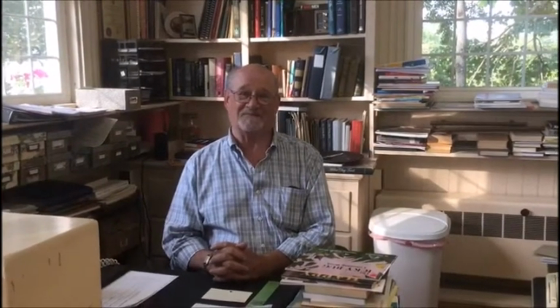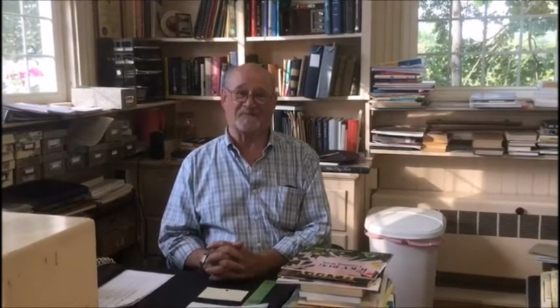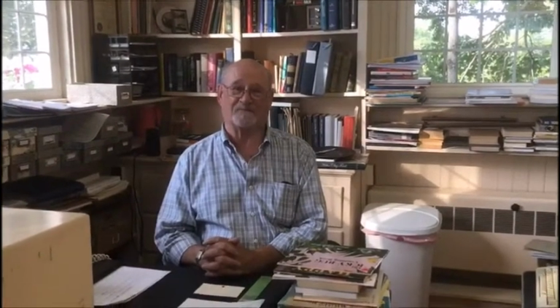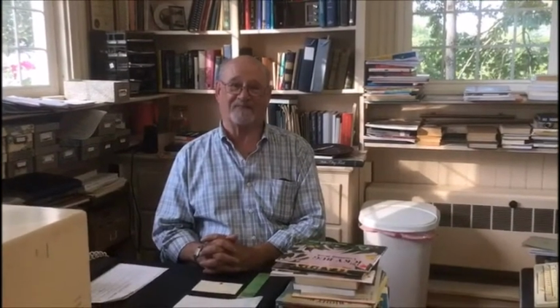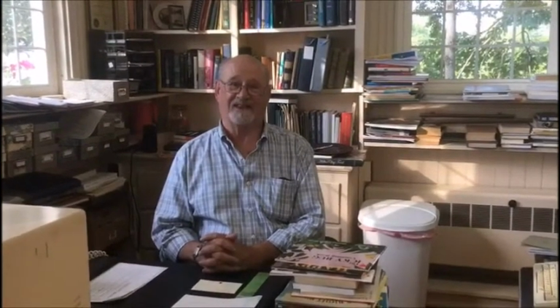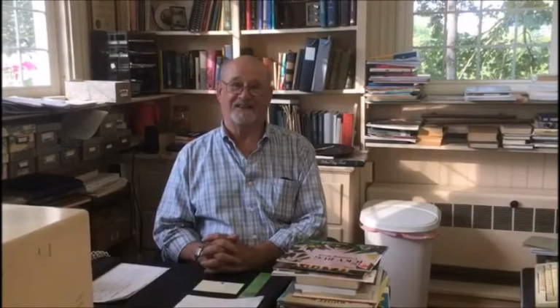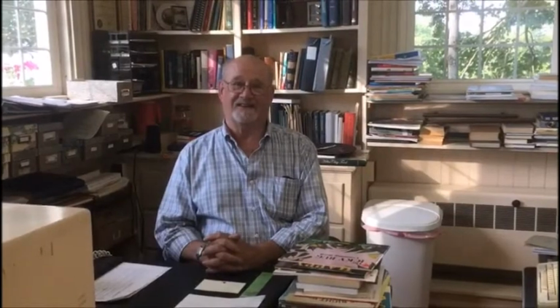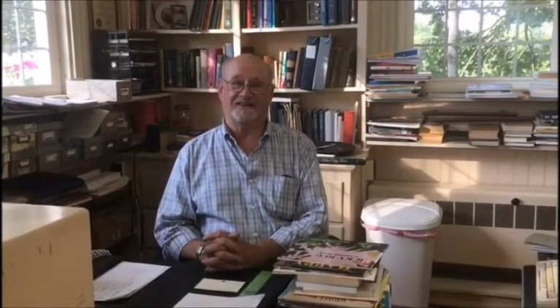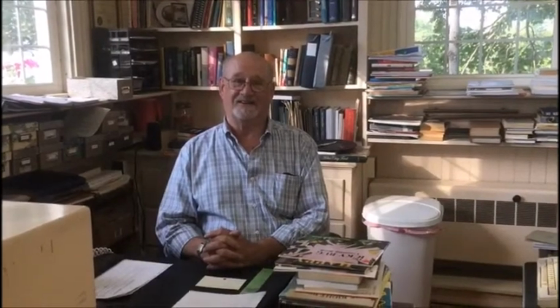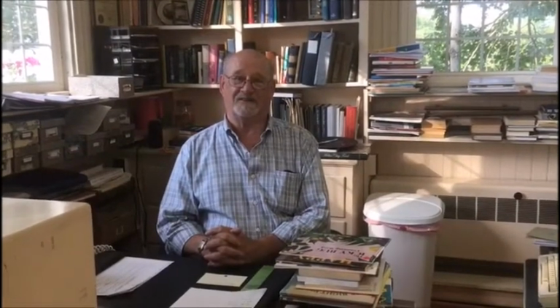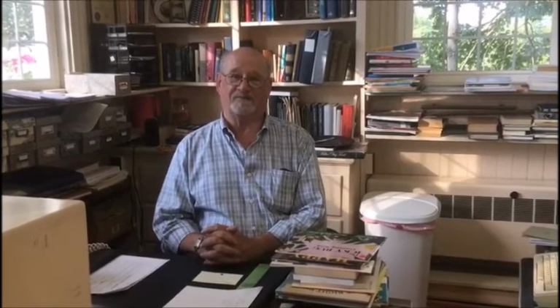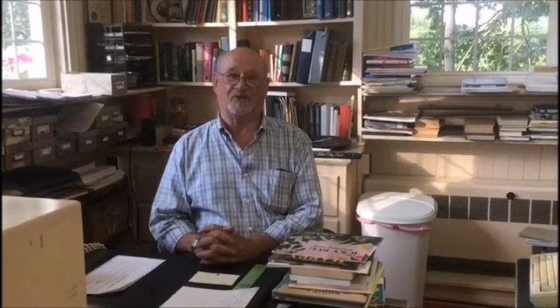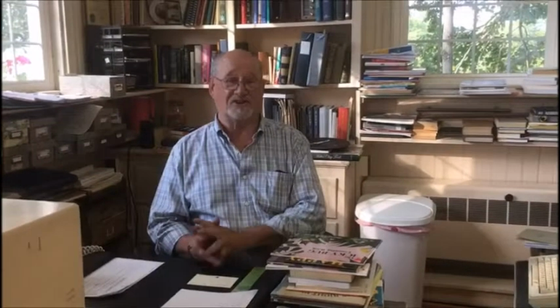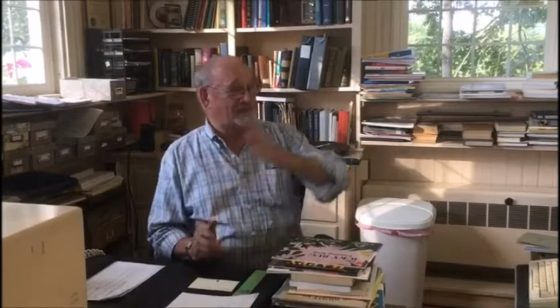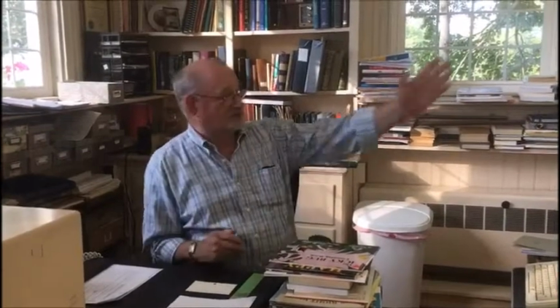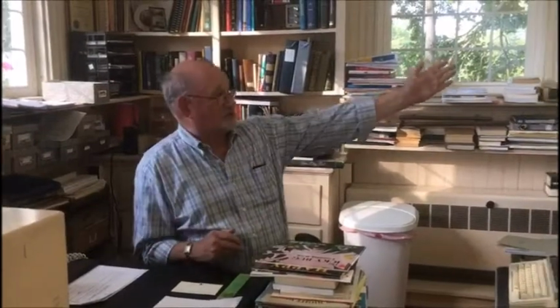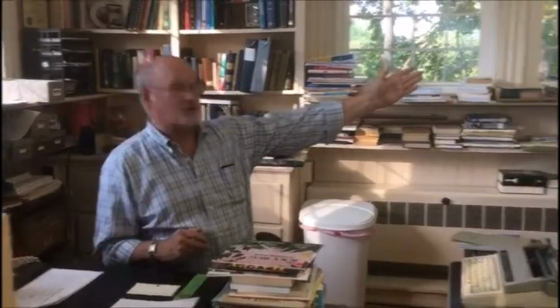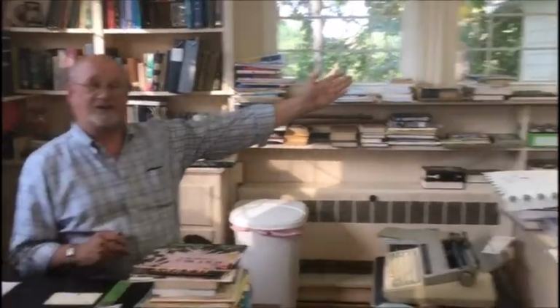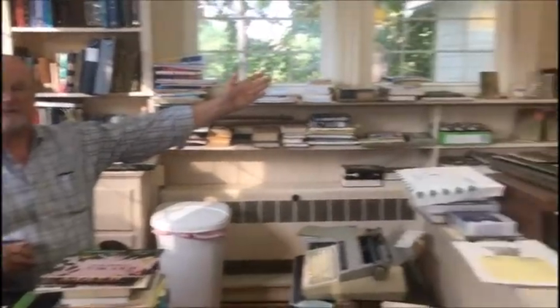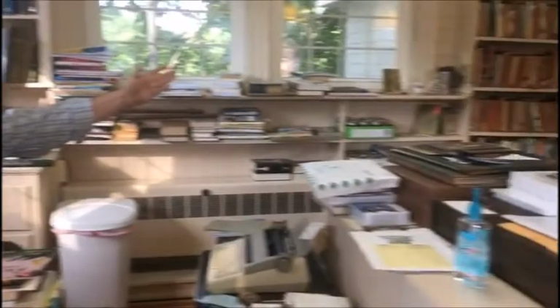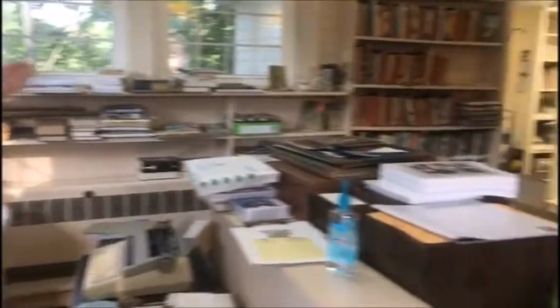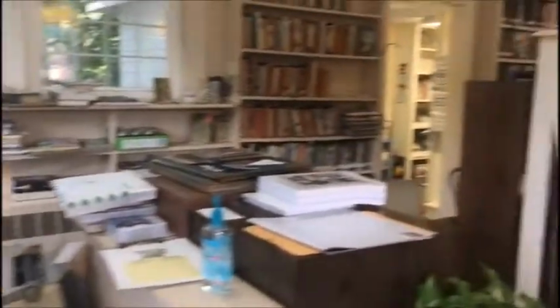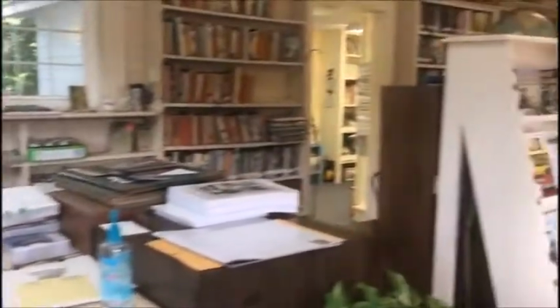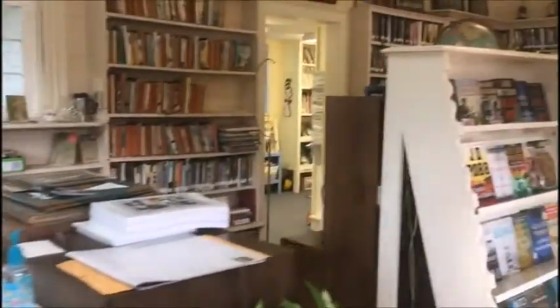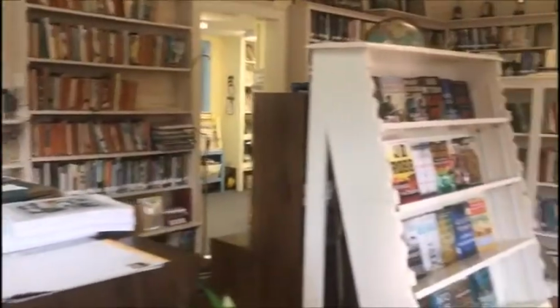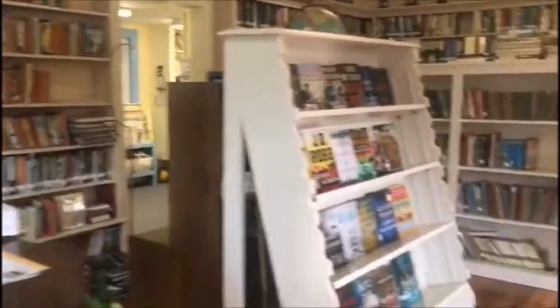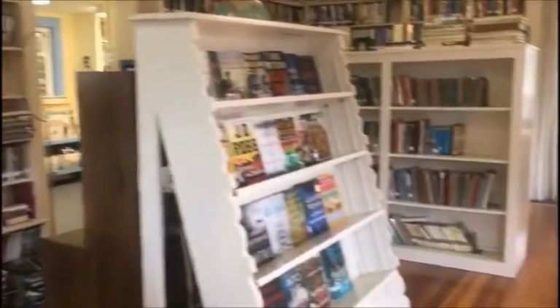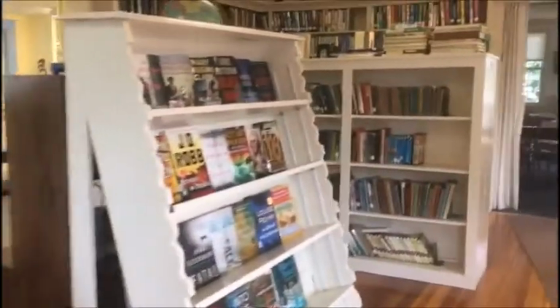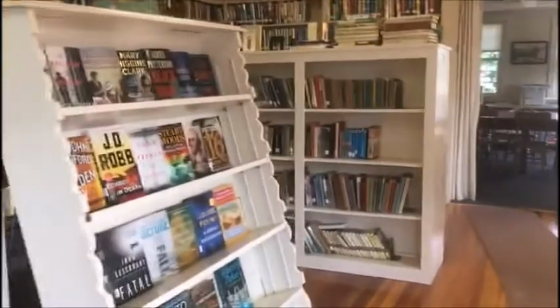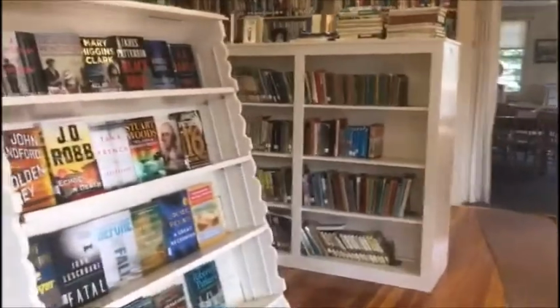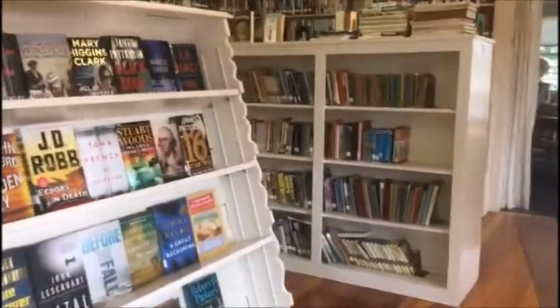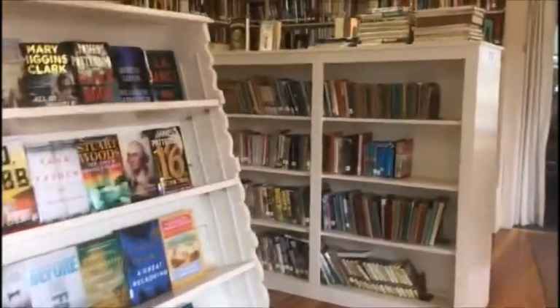It's such a beautiful library and you take such good care of it. Do you have a children's section? We do. We have a children's room right over here. Please enjoy yourself. Okay, I'm going to take these children for a tour of the children's section of your library.